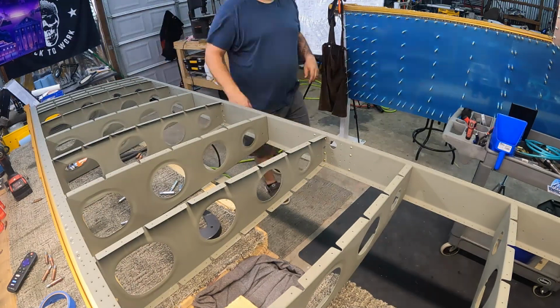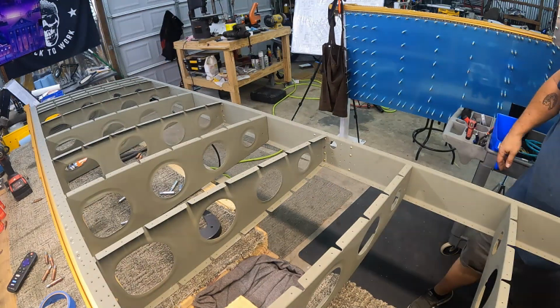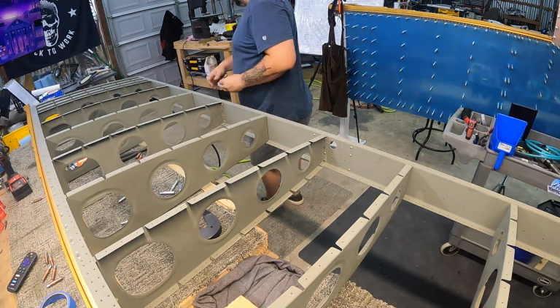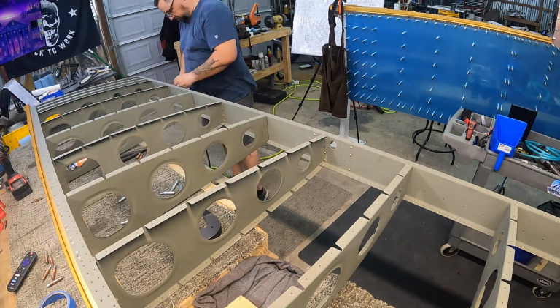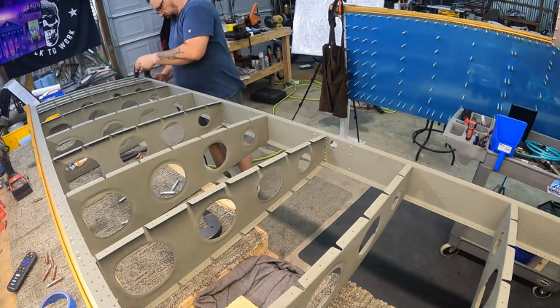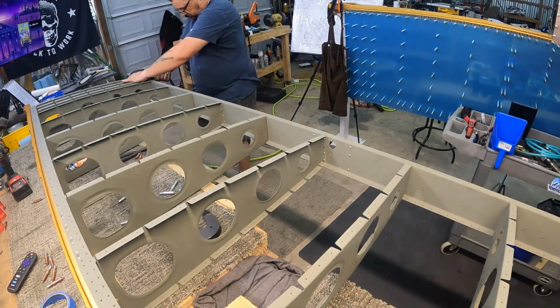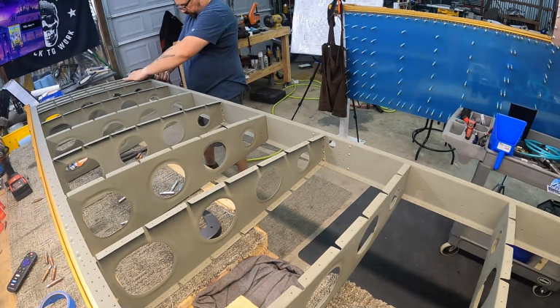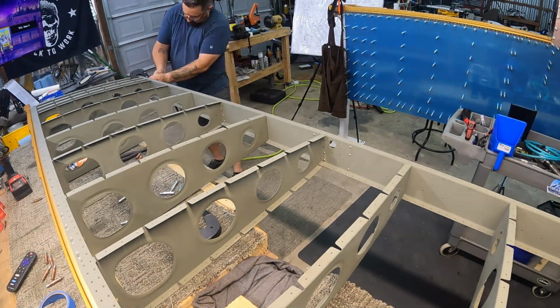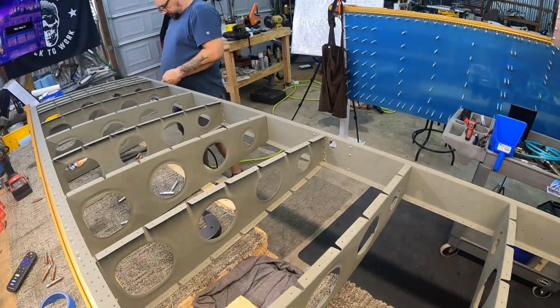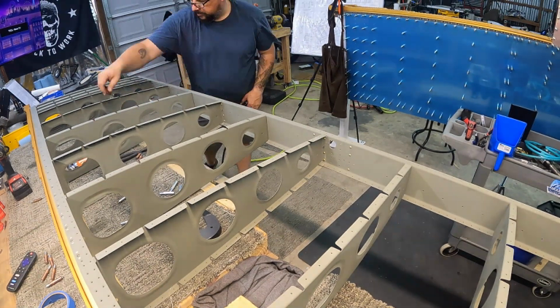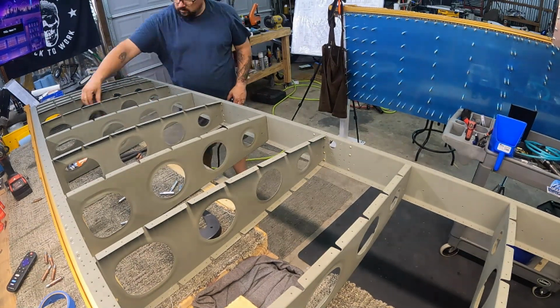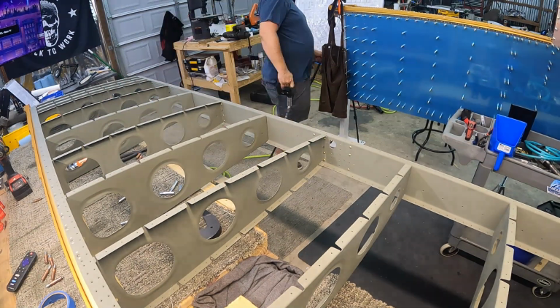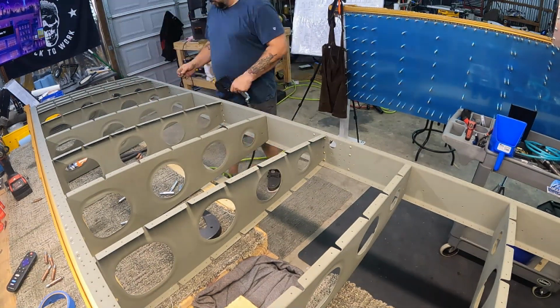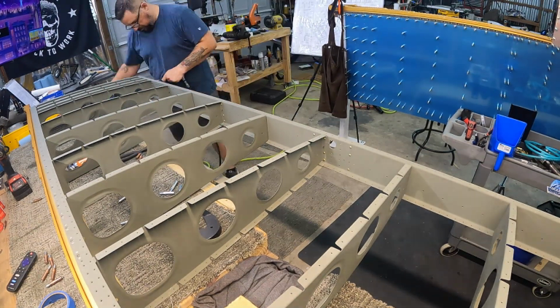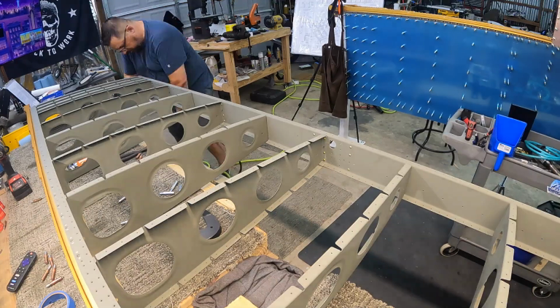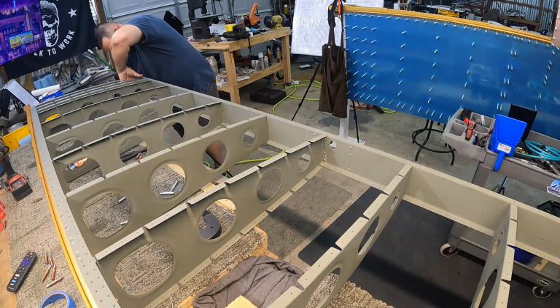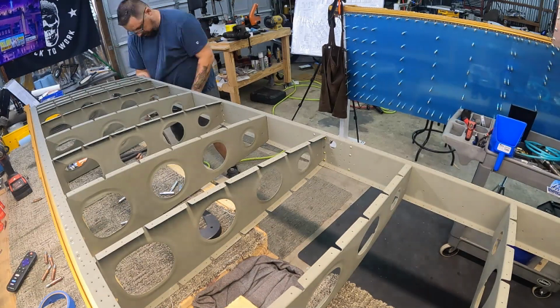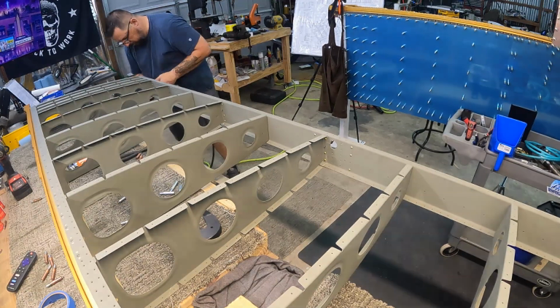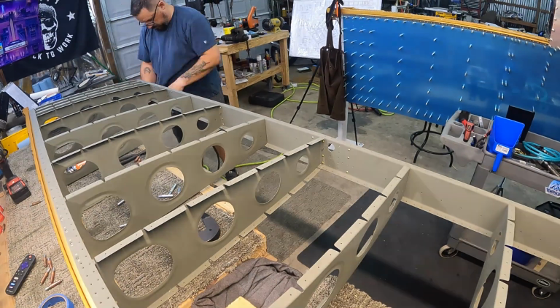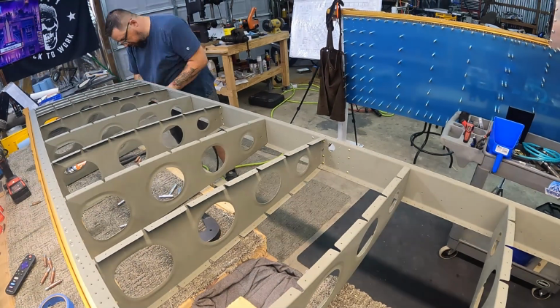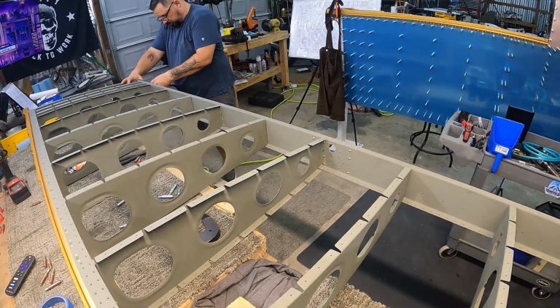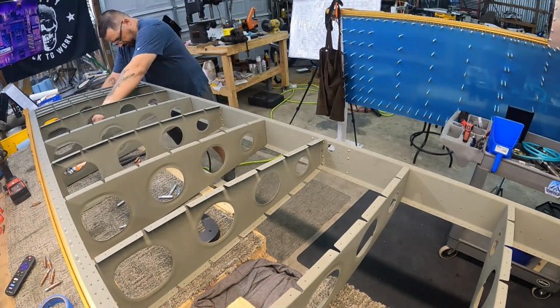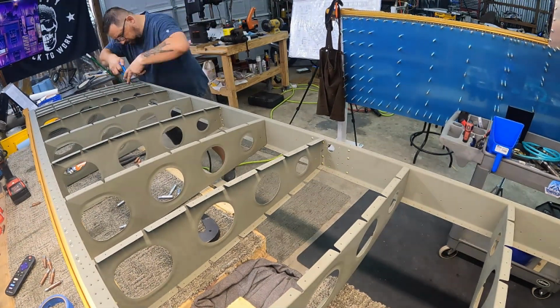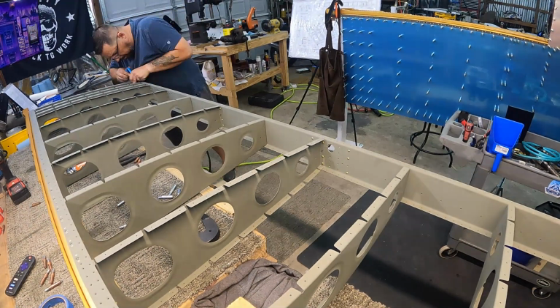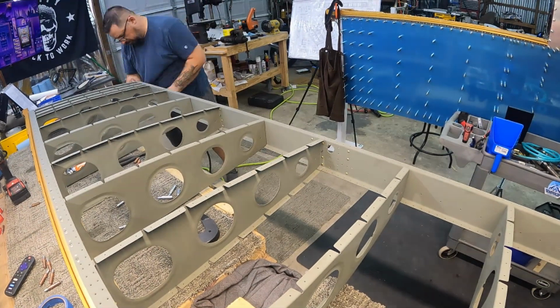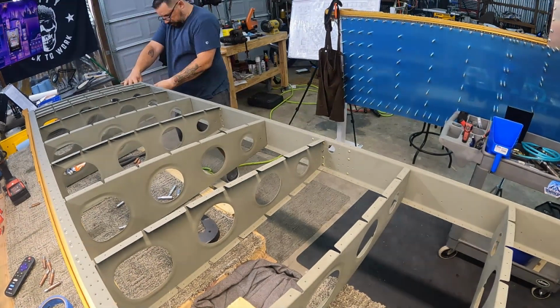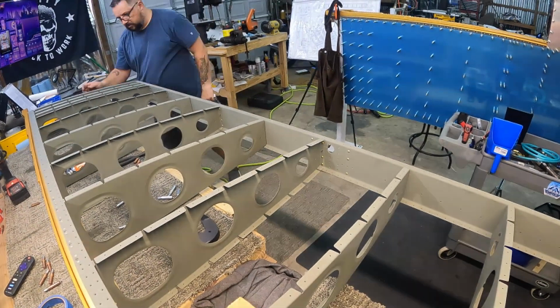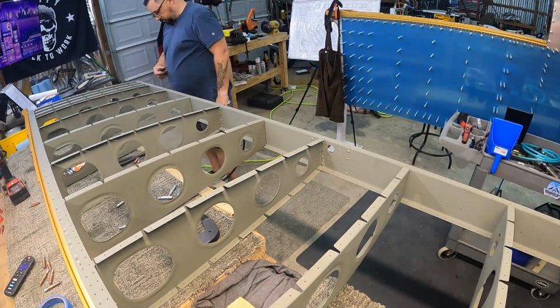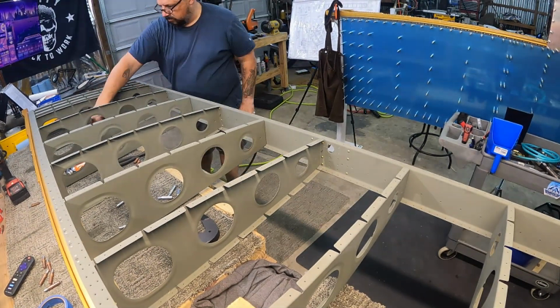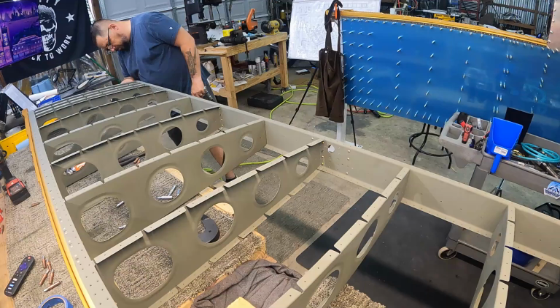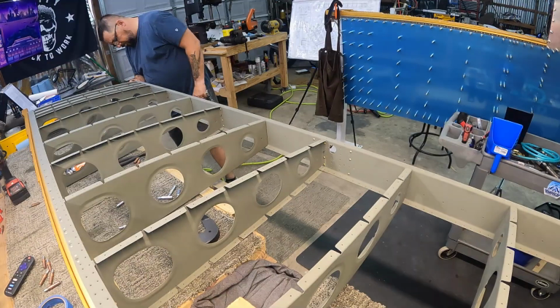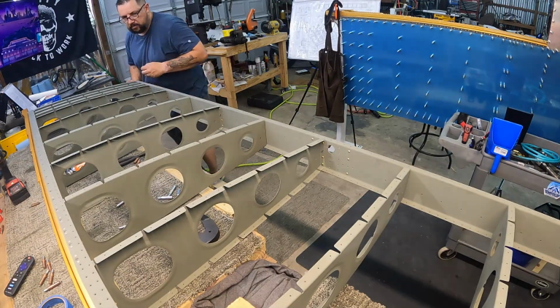Now I'm just verifying rivet size because those last few go through the doubler so they're longer. I did put in too short of a rivet but figured it out really quickly when I saw how short it actually was.